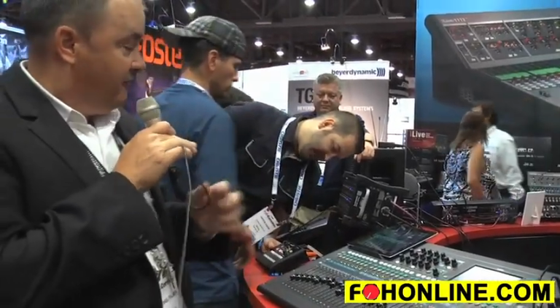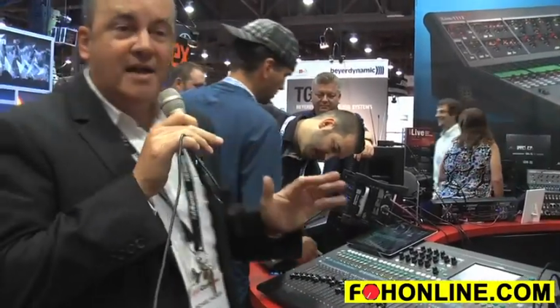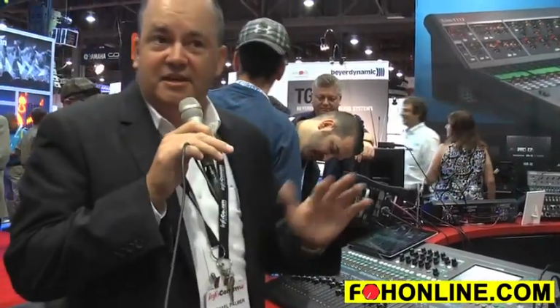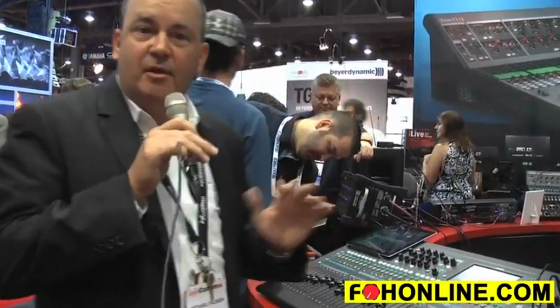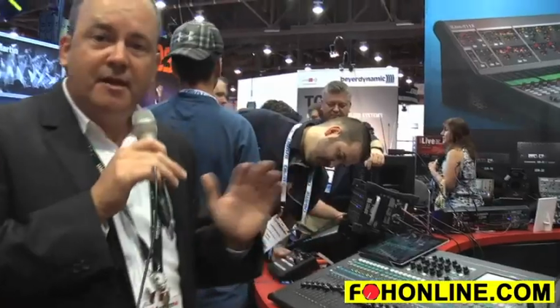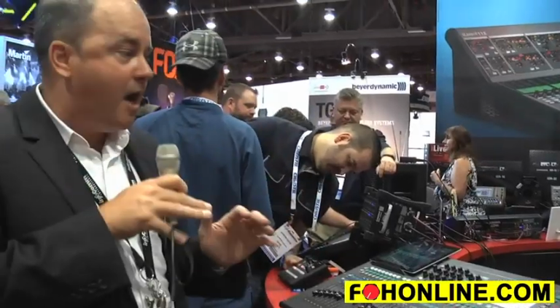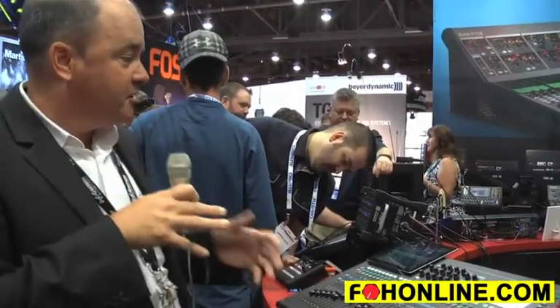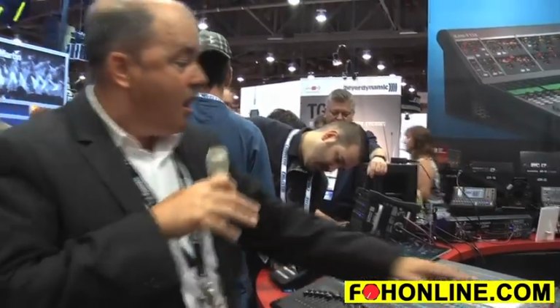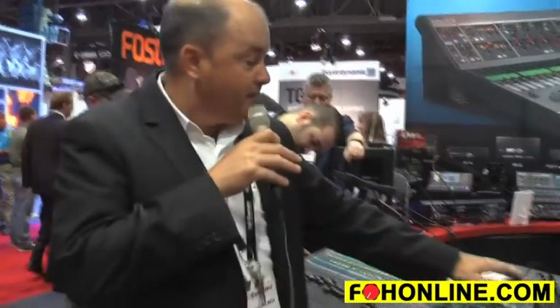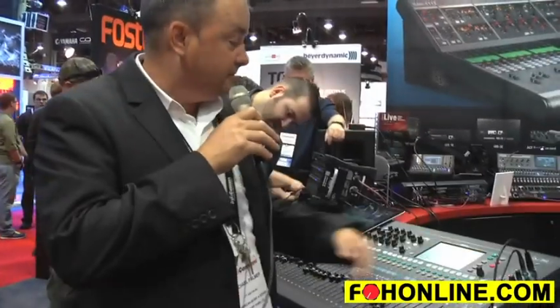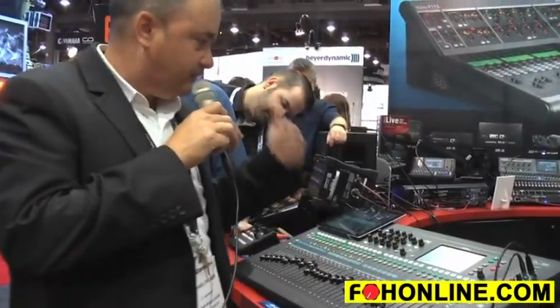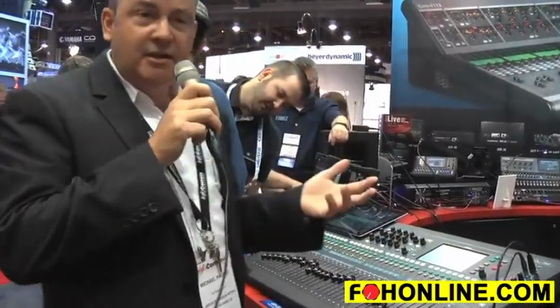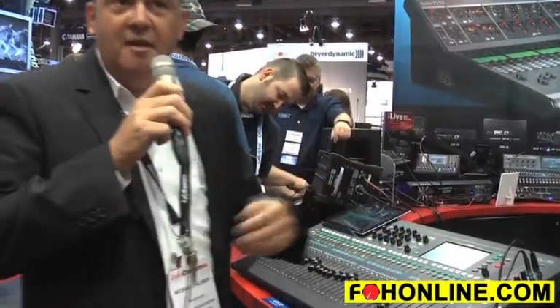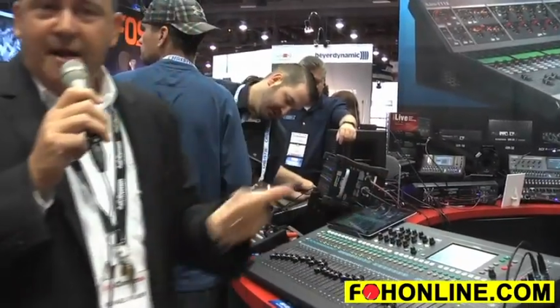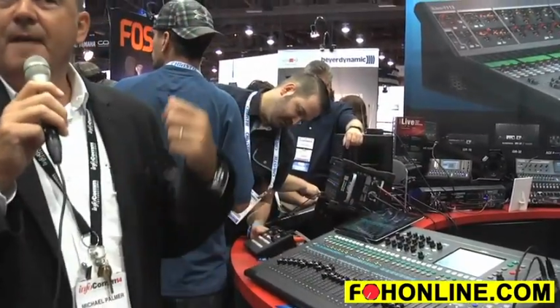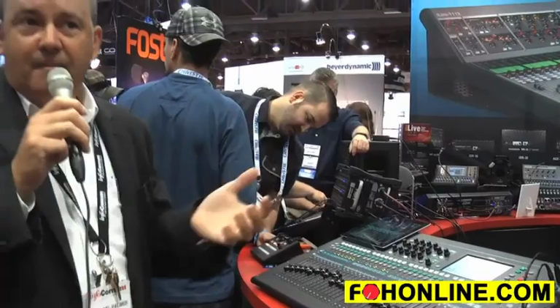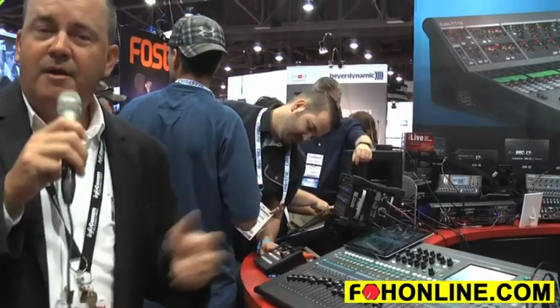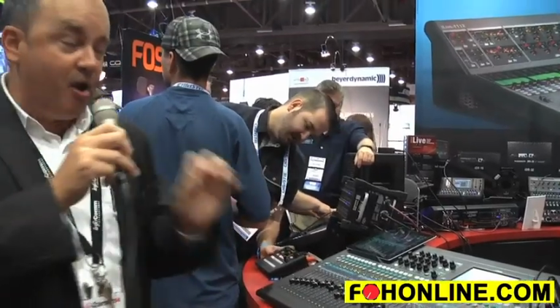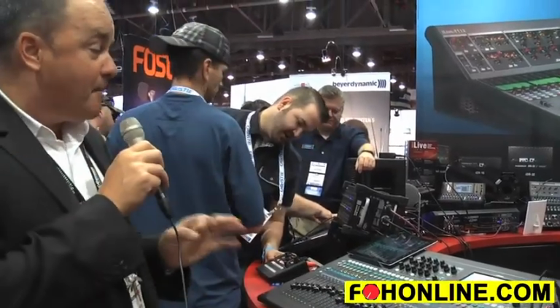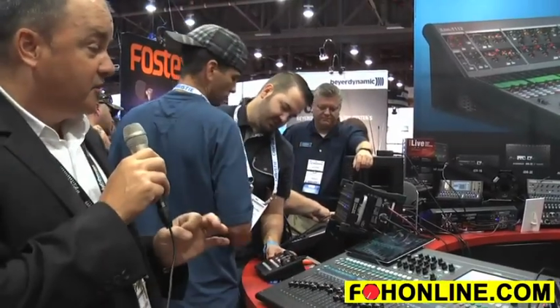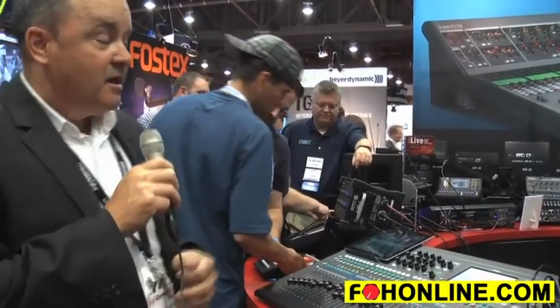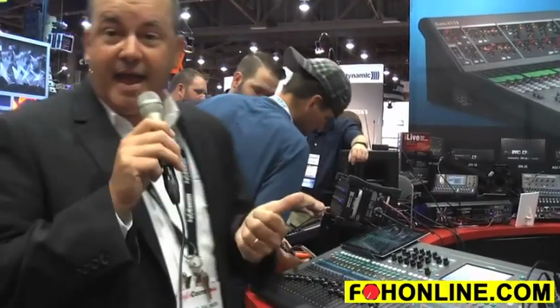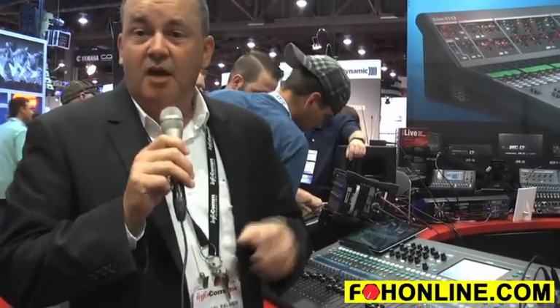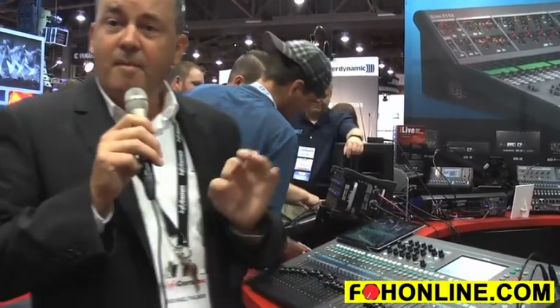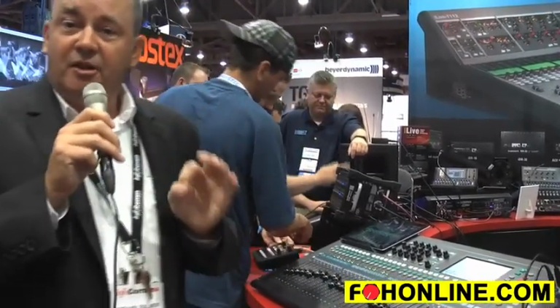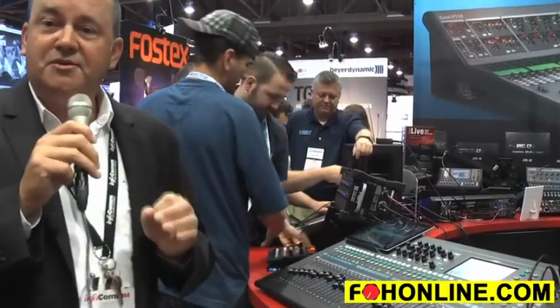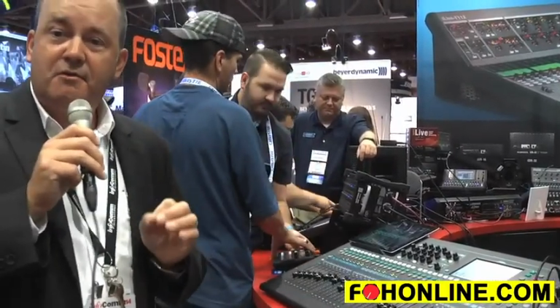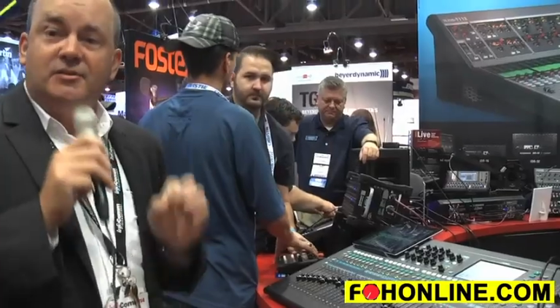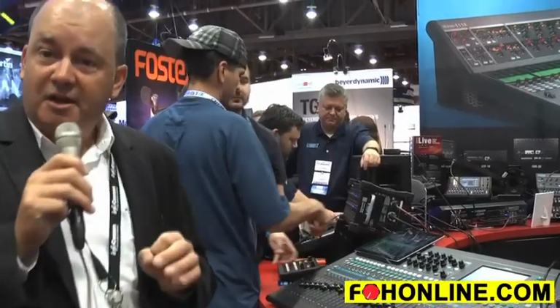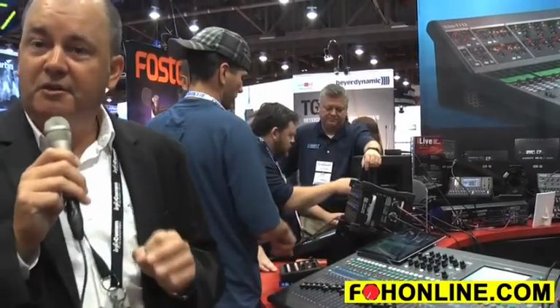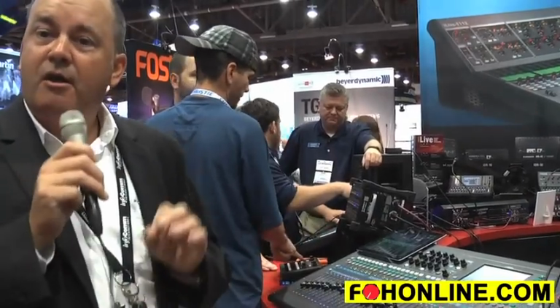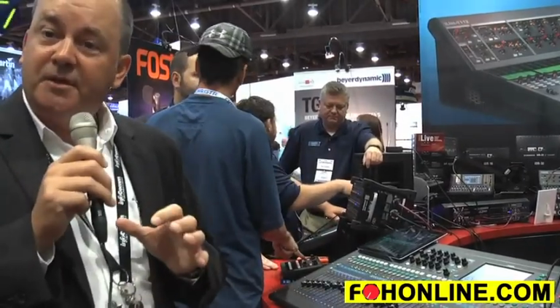Full processing is available in all inputs and outputs. All of the inputs include mic preamp, phantom power, a variable high-pass filter, a gate, a four-band fully parametric EQ, as well as a compressor limiter on all inputs.